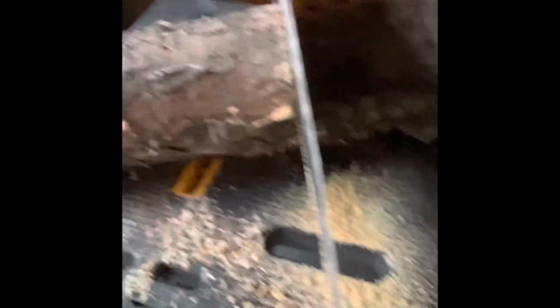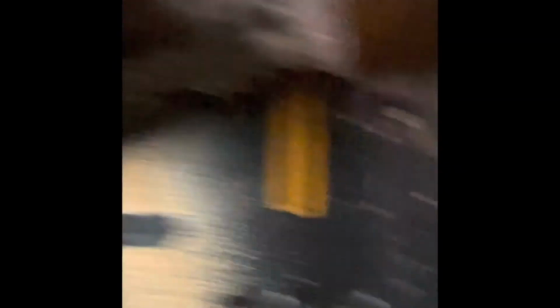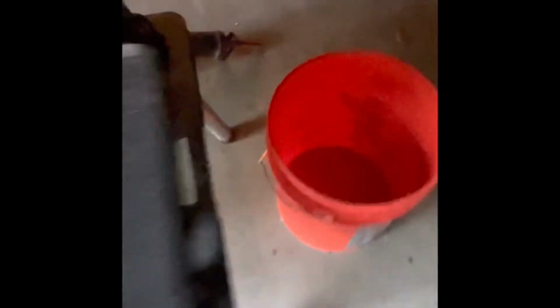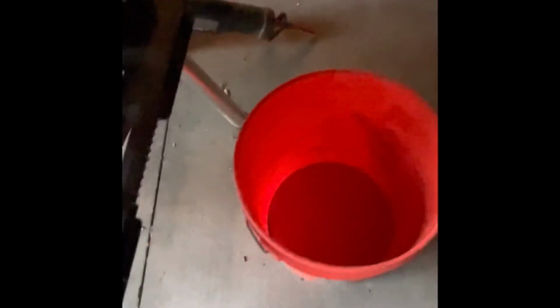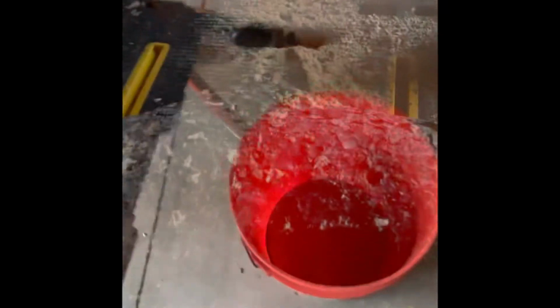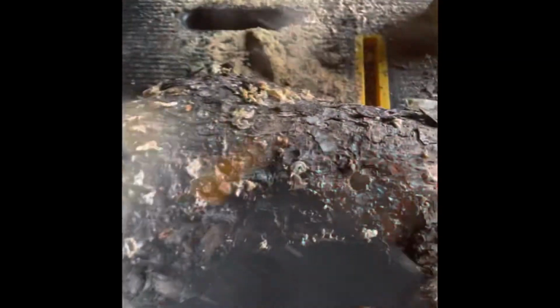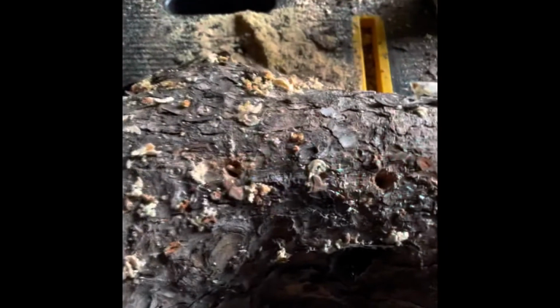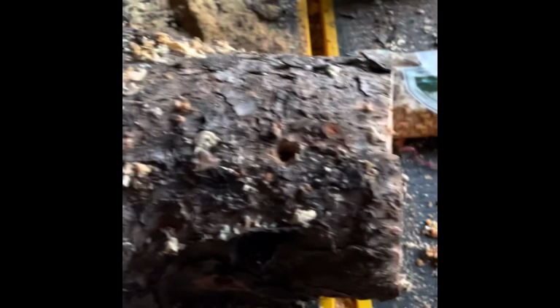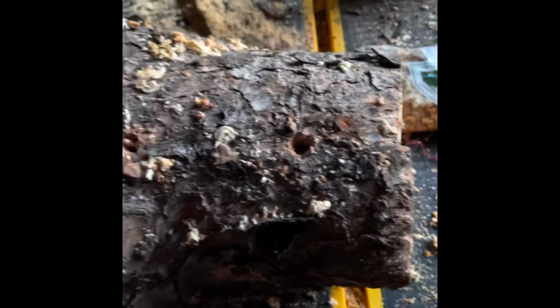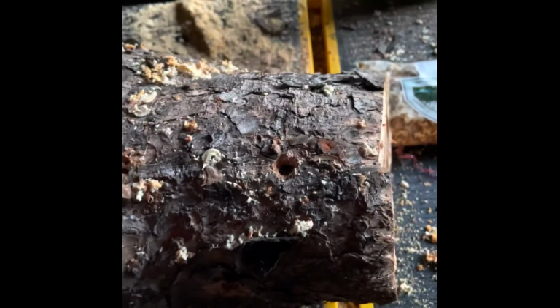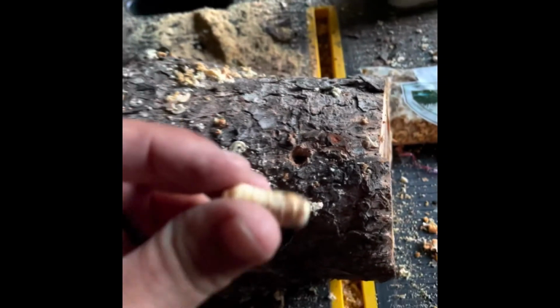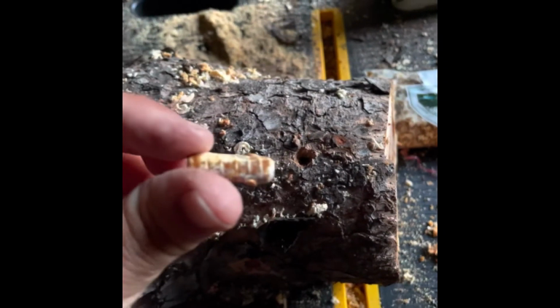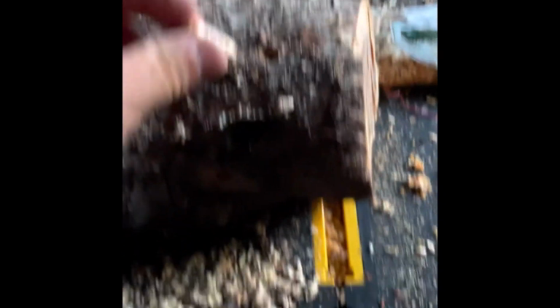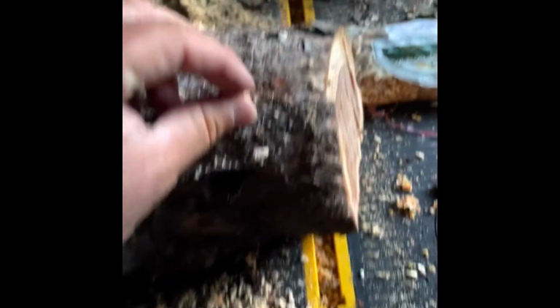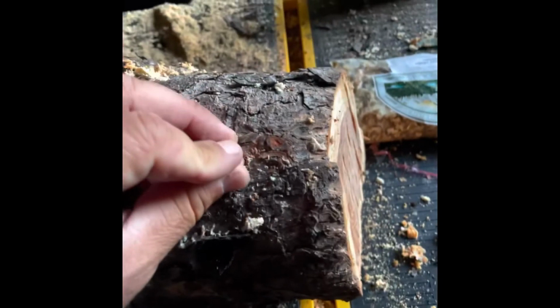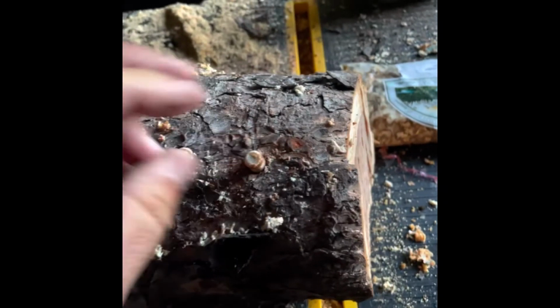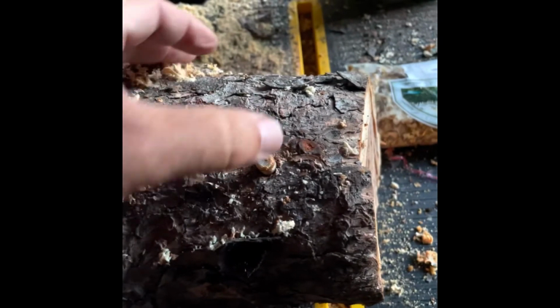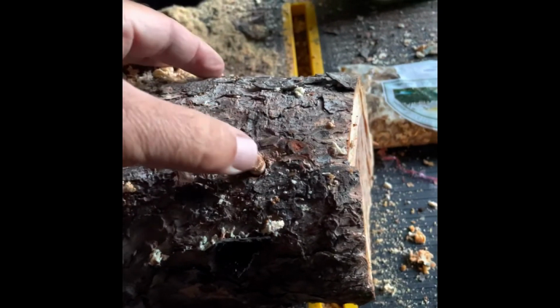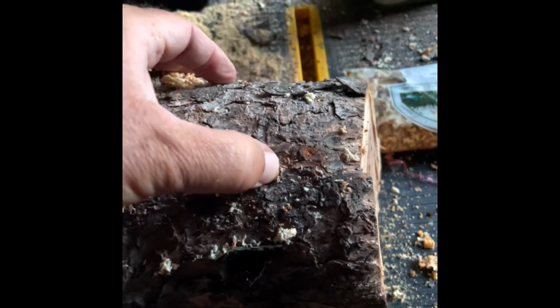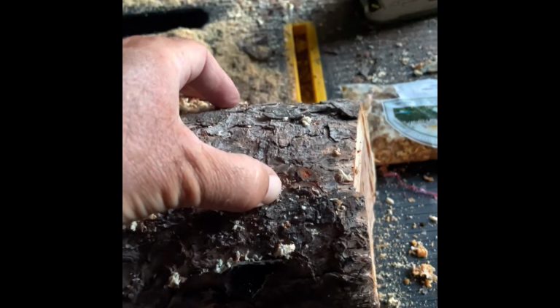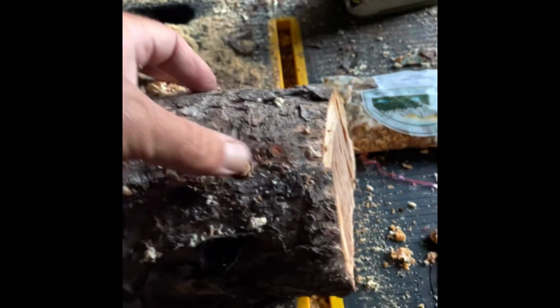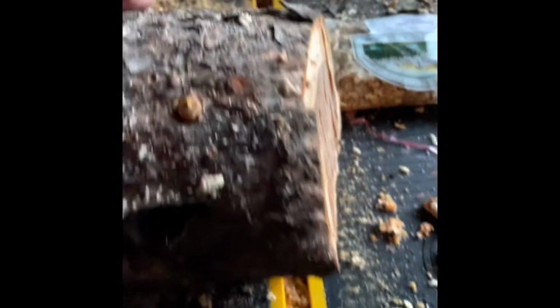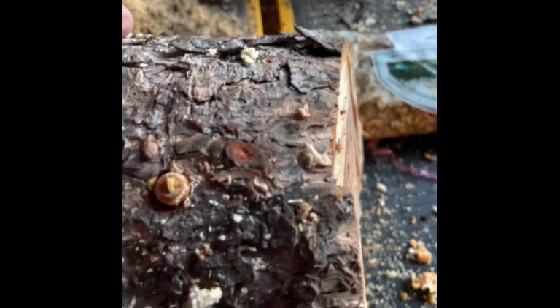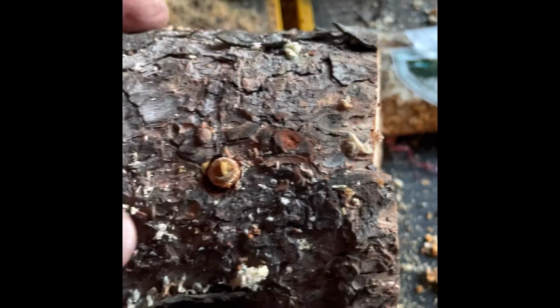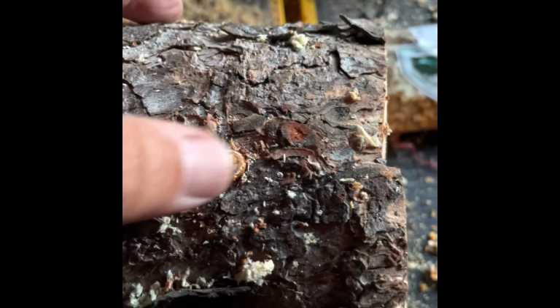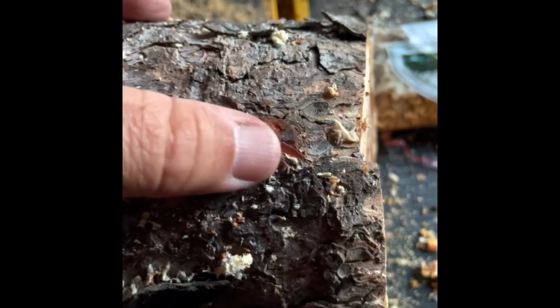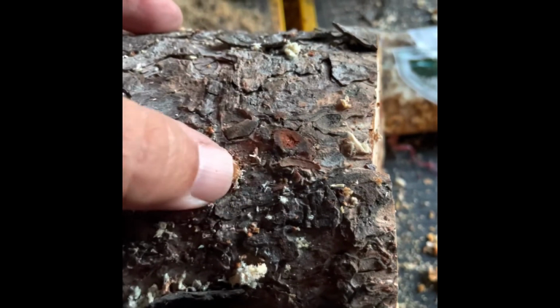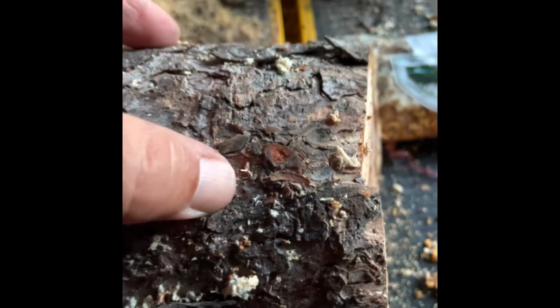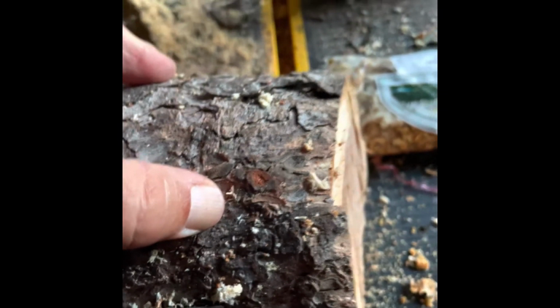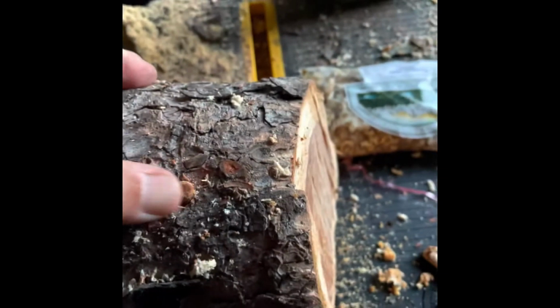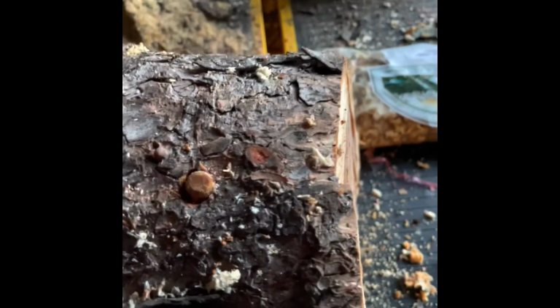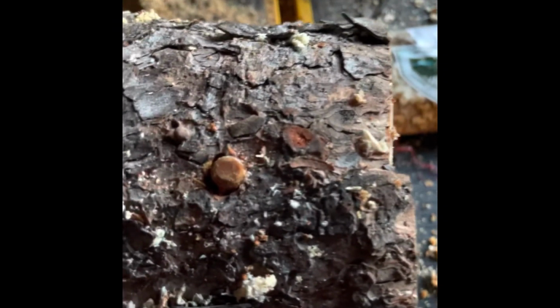Now what we do is take one of these plugs, stick them right there, and we just push them in — get them kind of flush. Afterwards I'm gonna put some wax on.